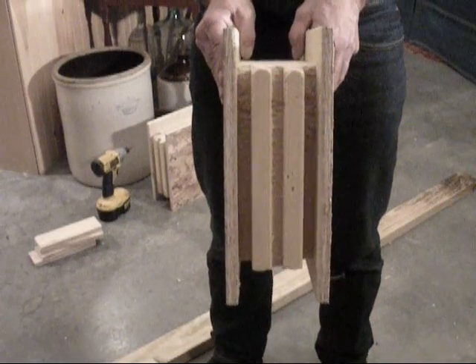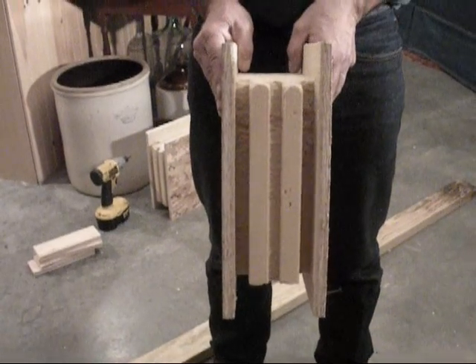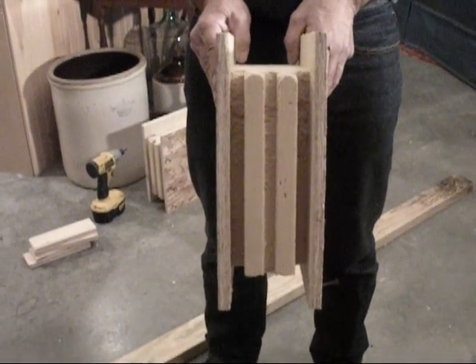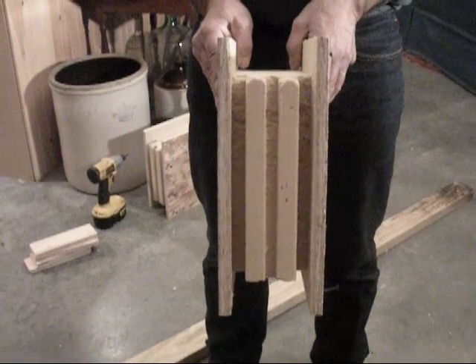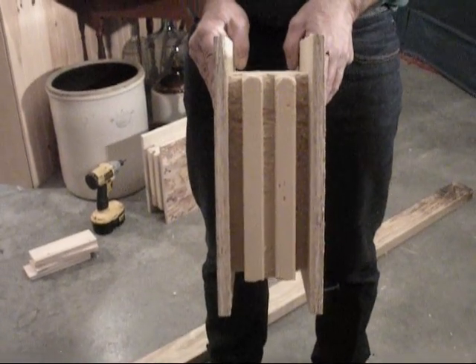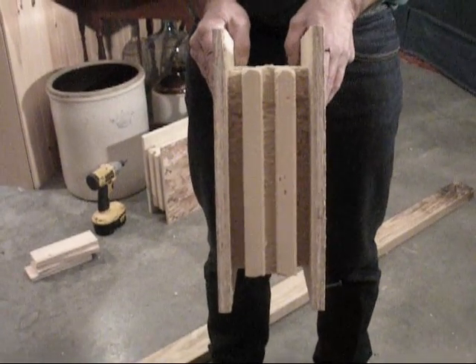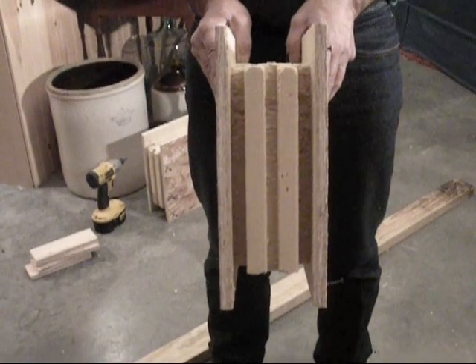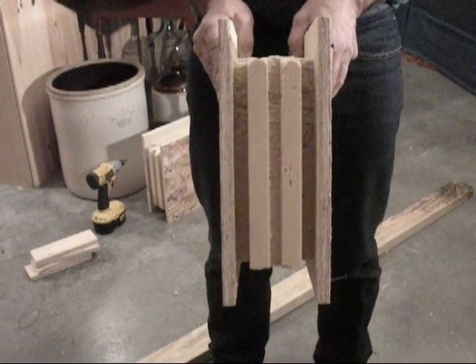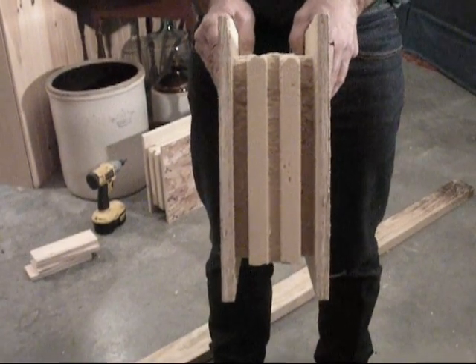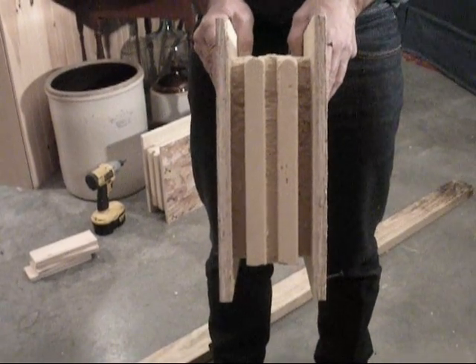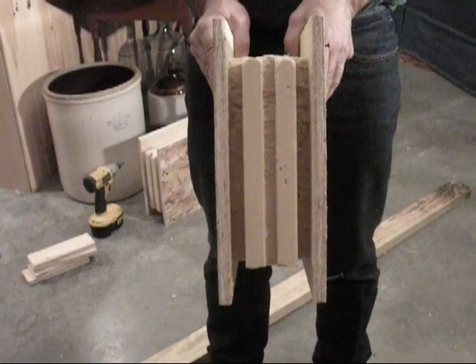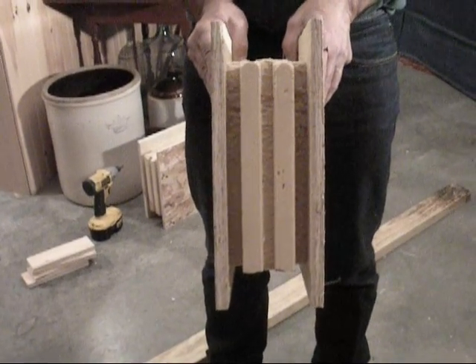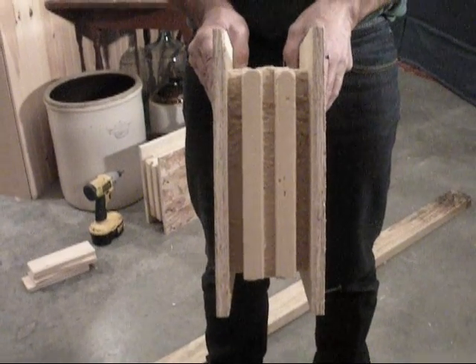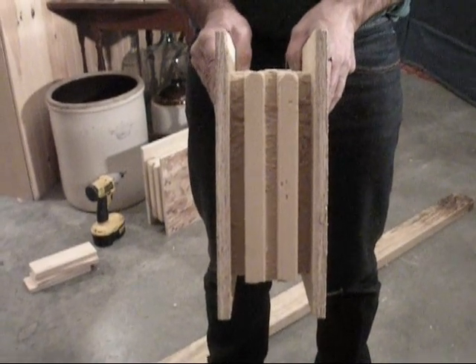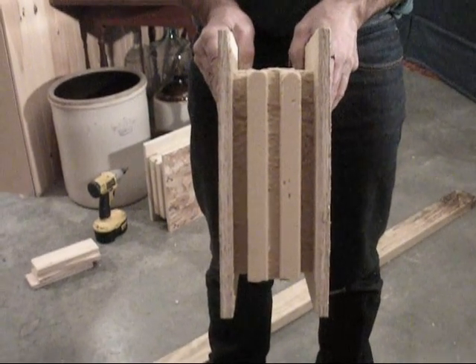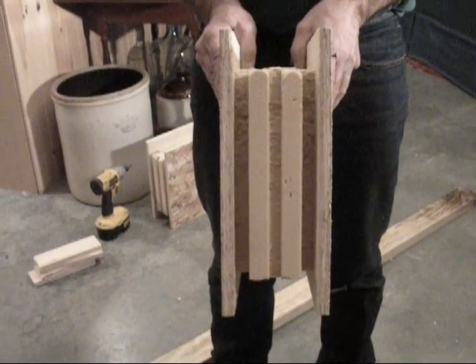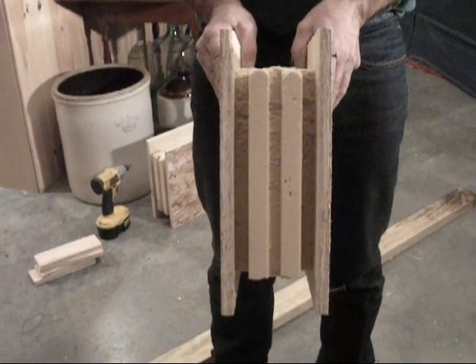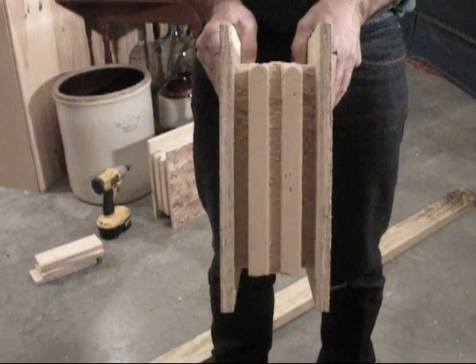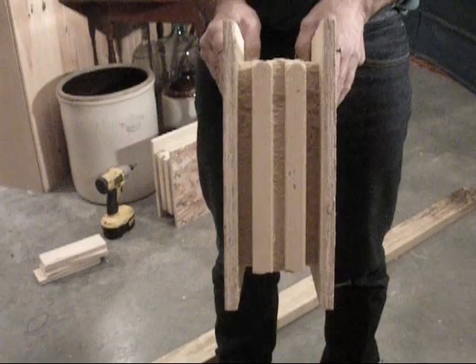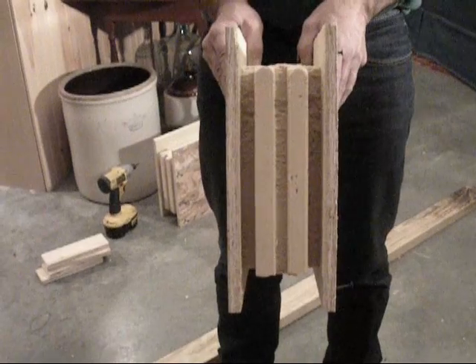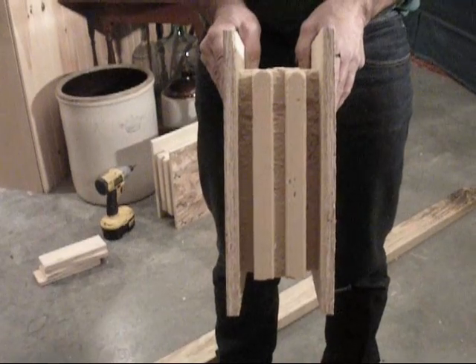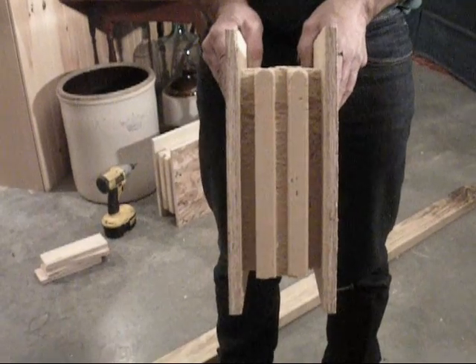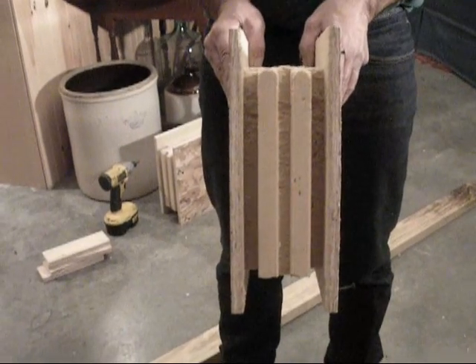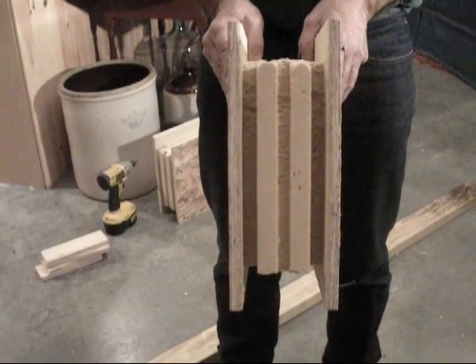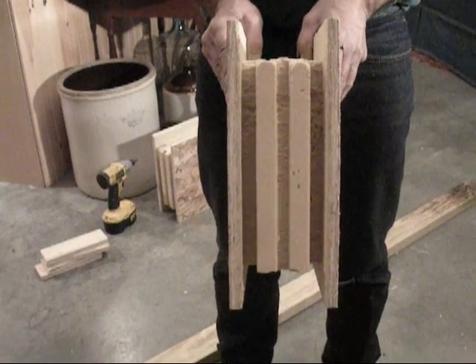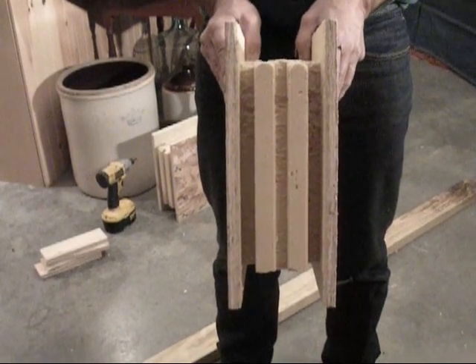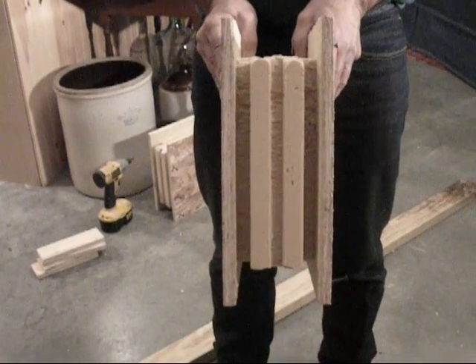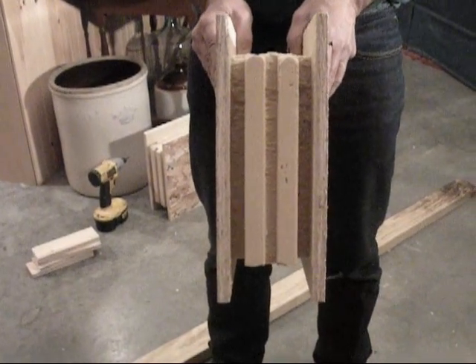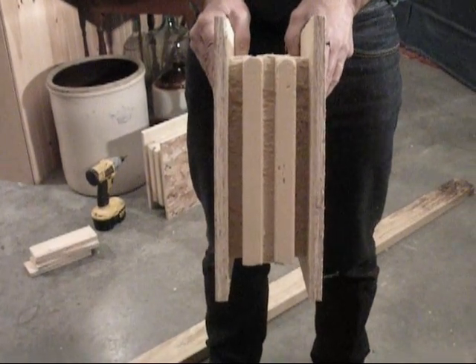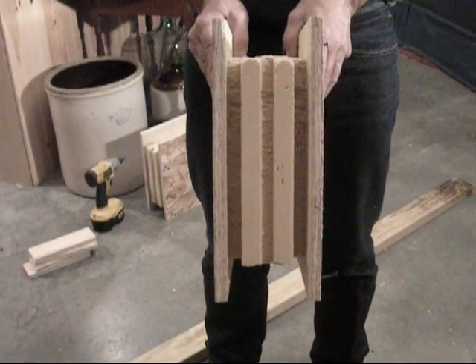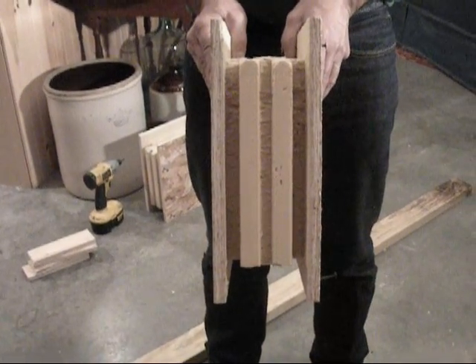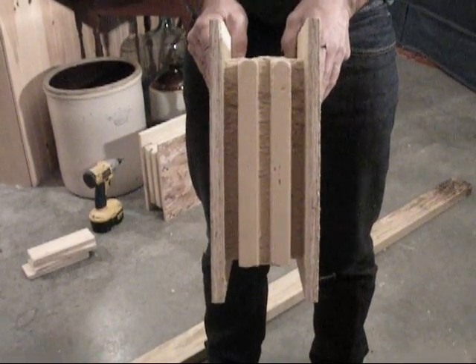Hi, today we're going to talk about SIPs — structural insulated panels — and how easy it is to build an energy efficient home with them.